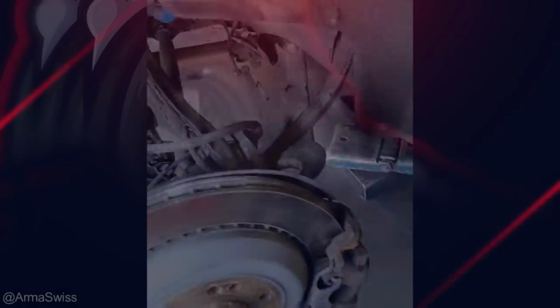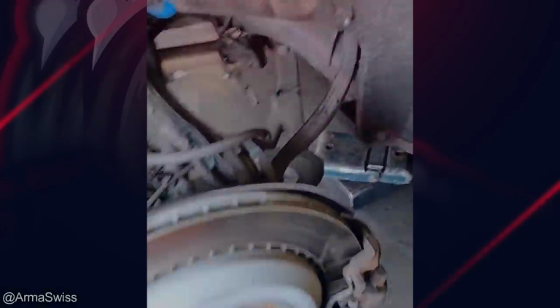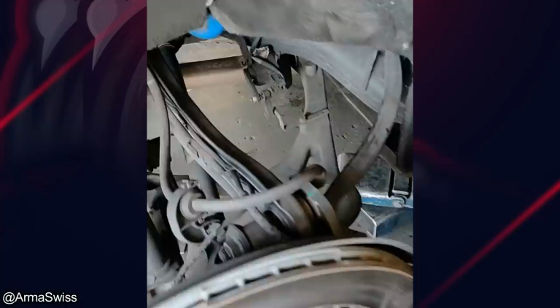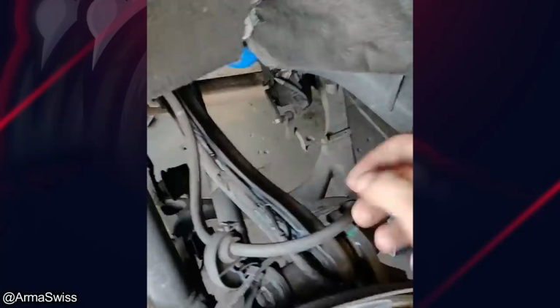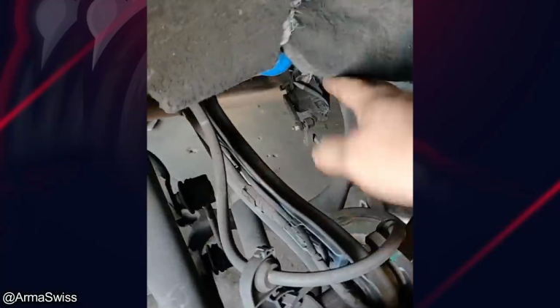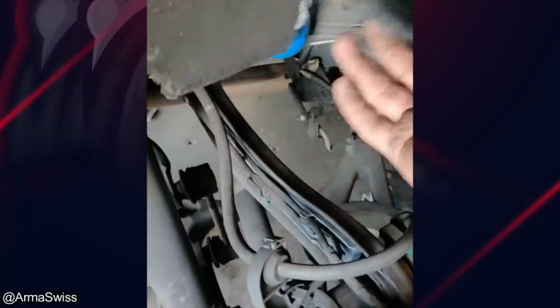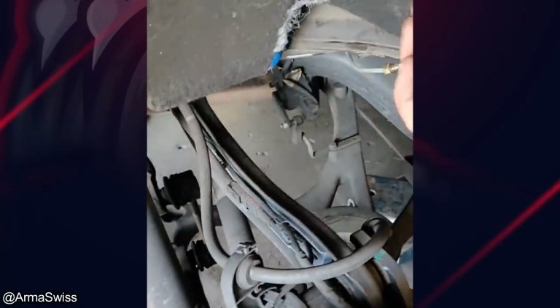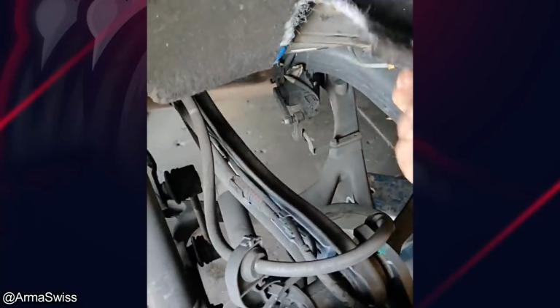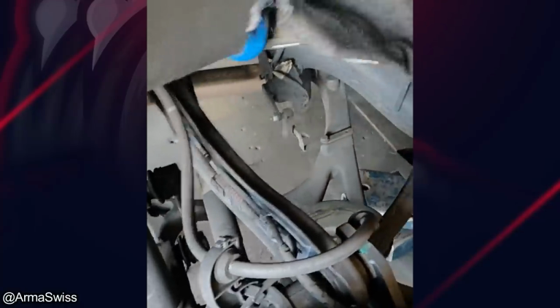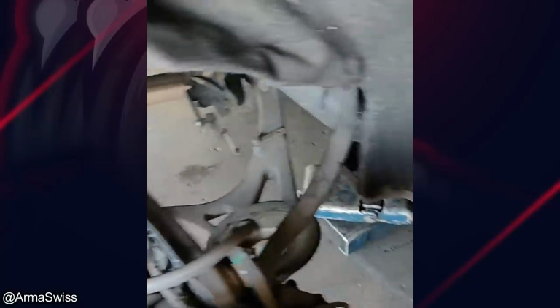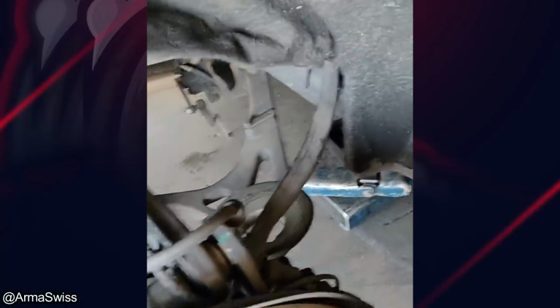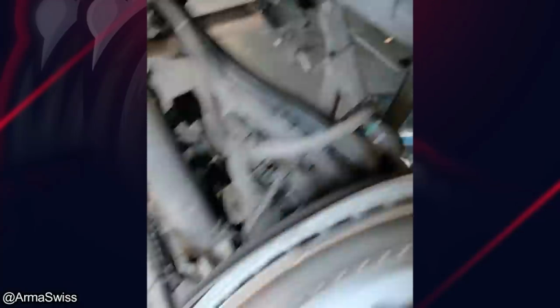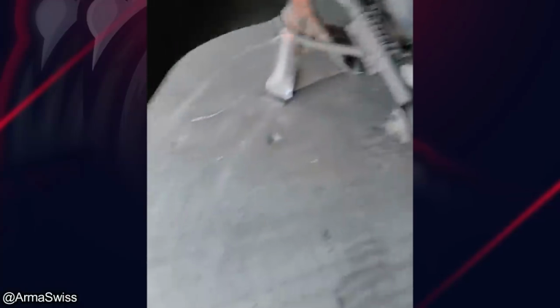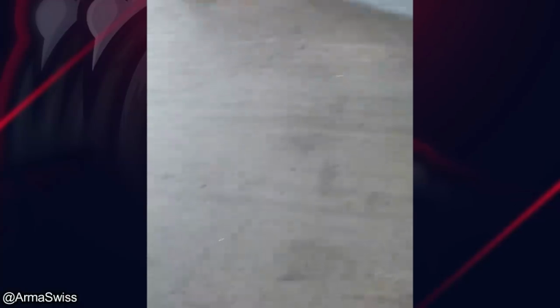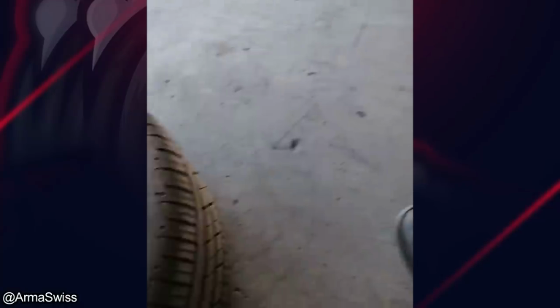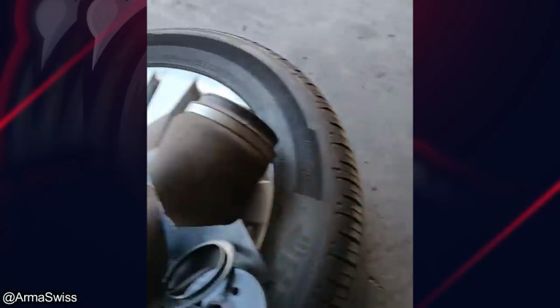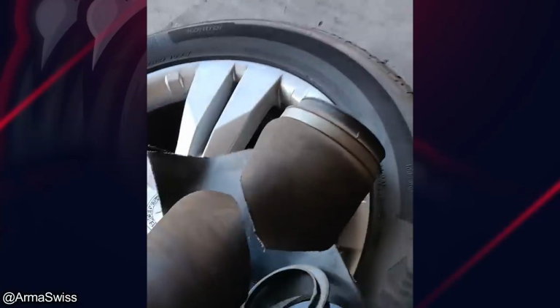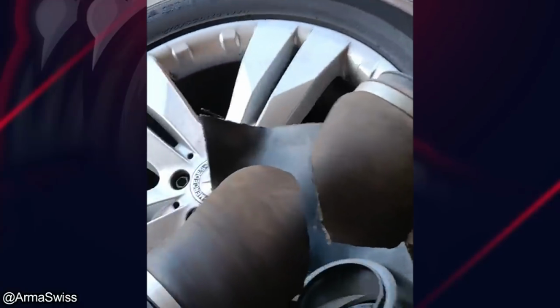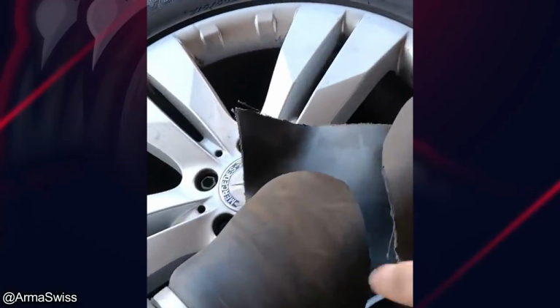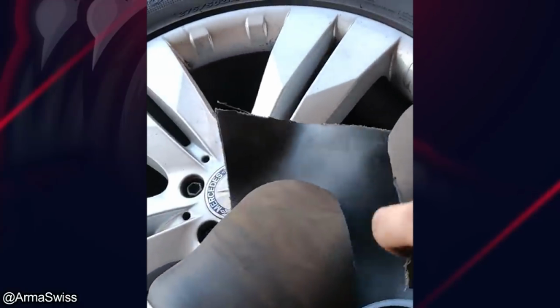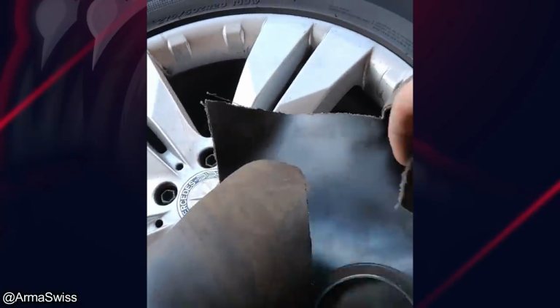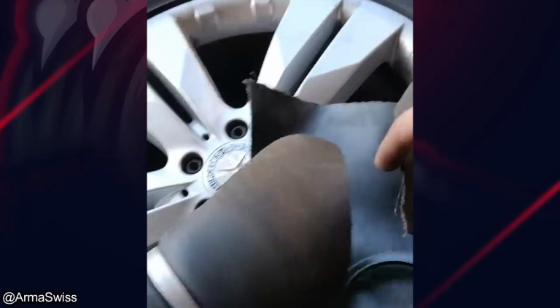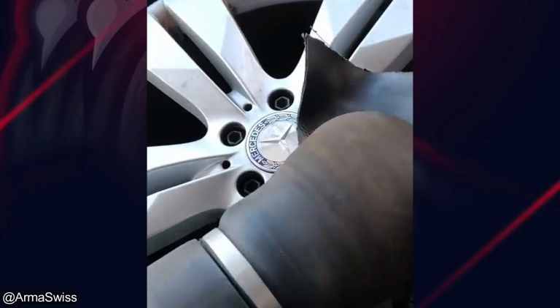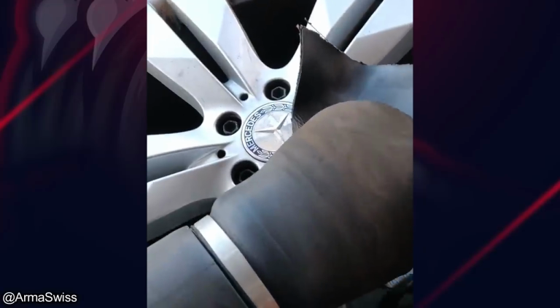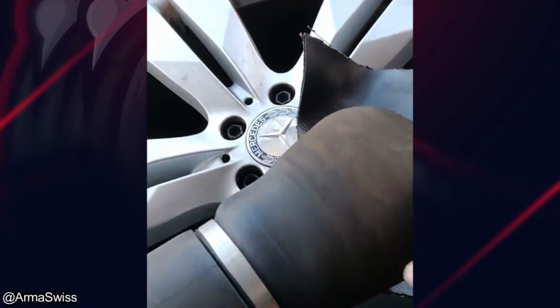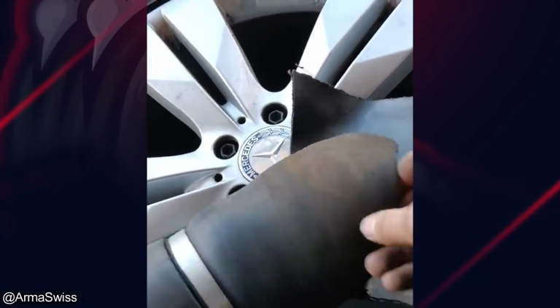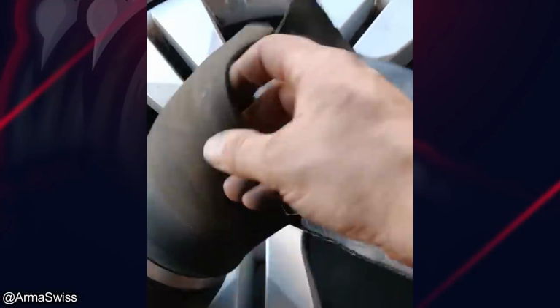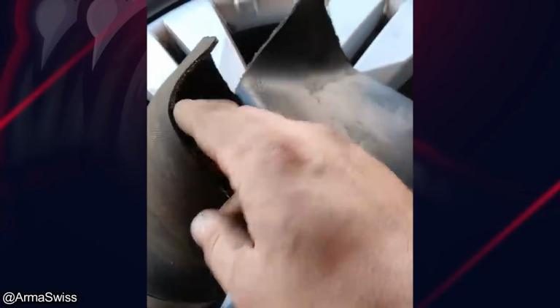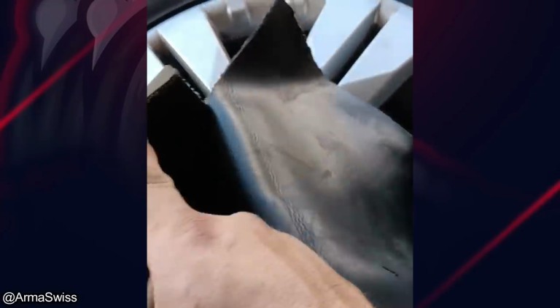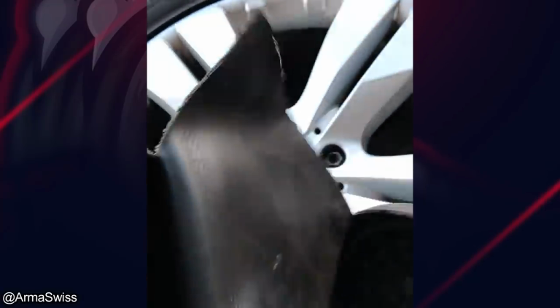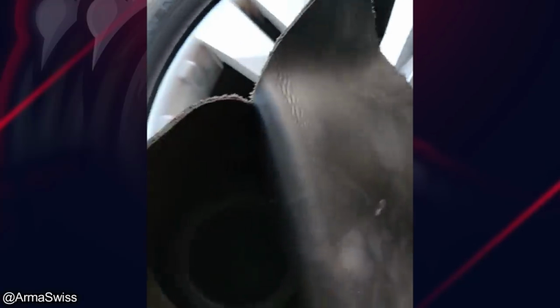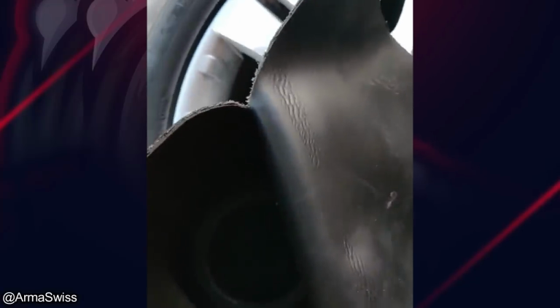This customer brought in their Mercedes because they heard a loud noise while they were driving. That's a suspension airbag that exploded, which some Mercedes use instead of coil springs for their suspension.